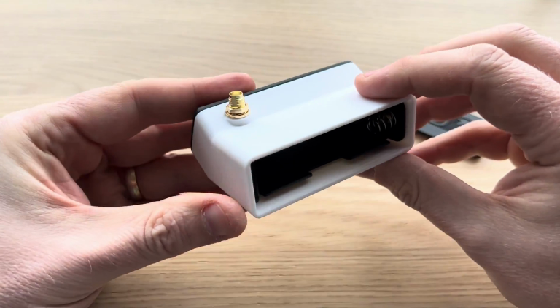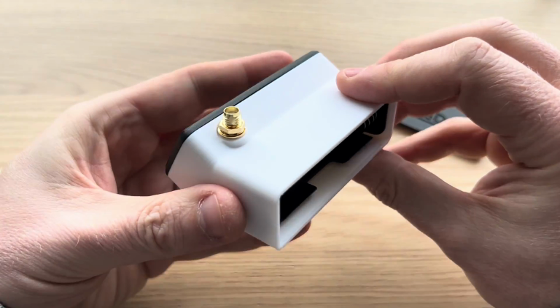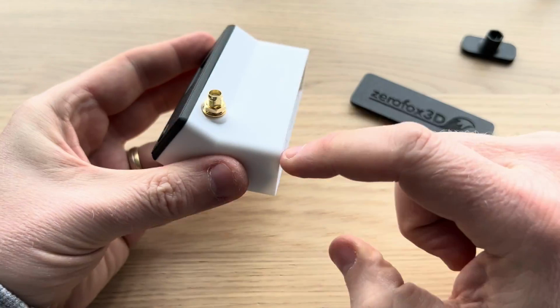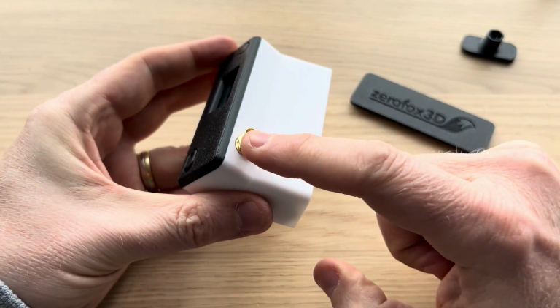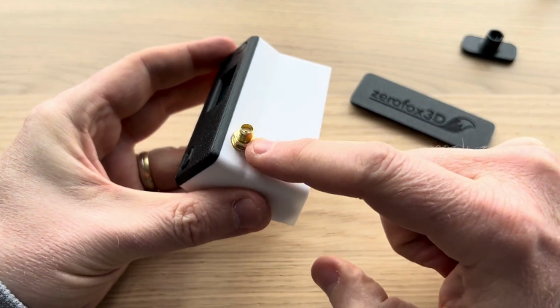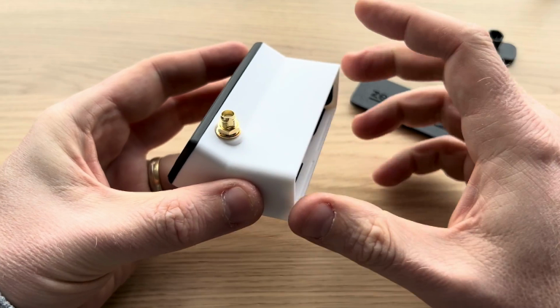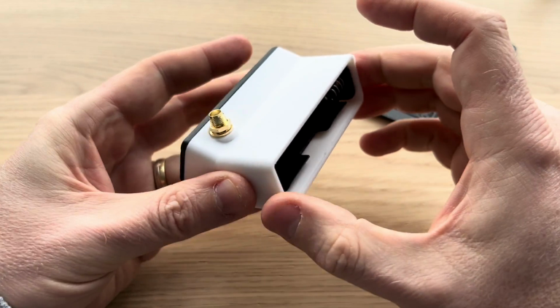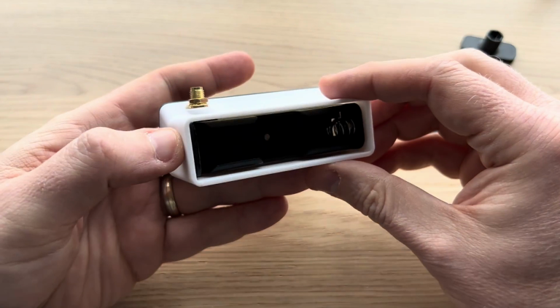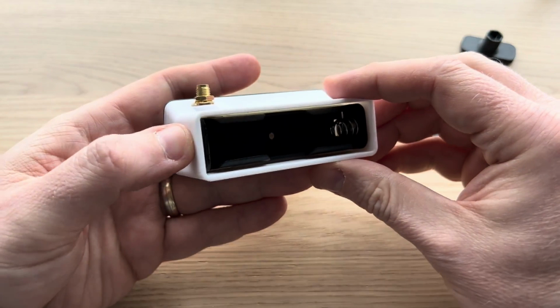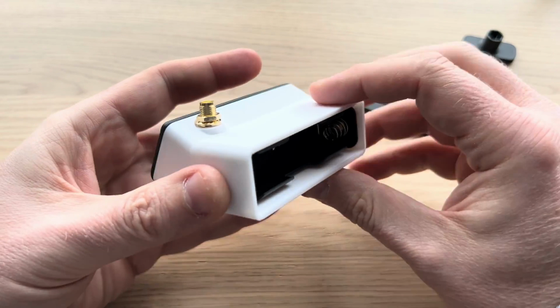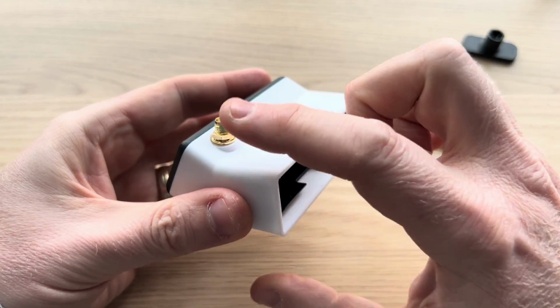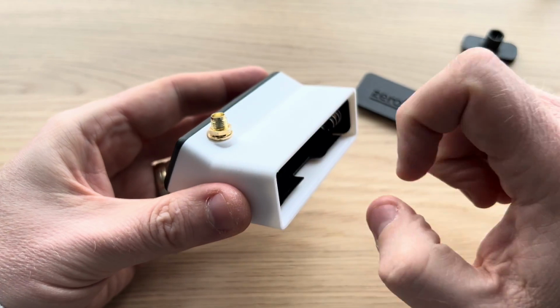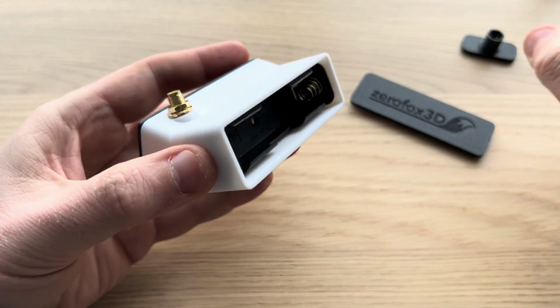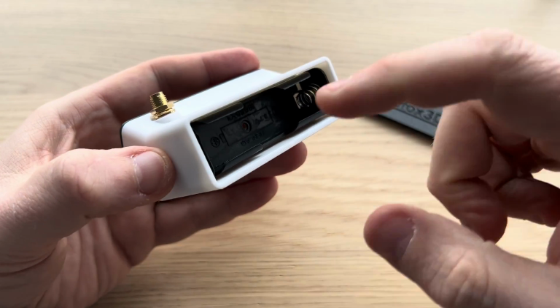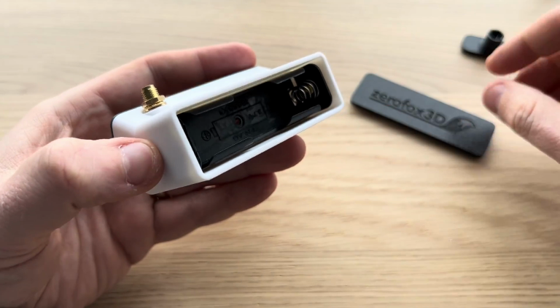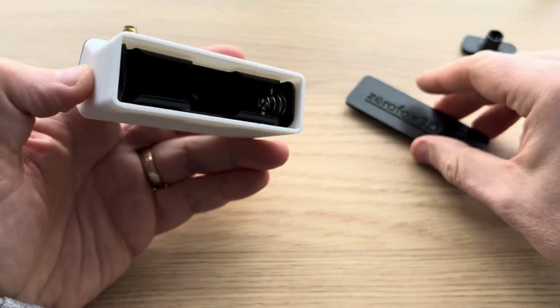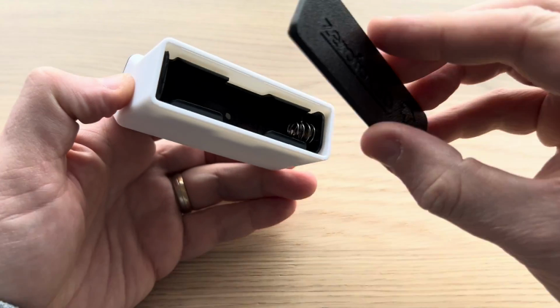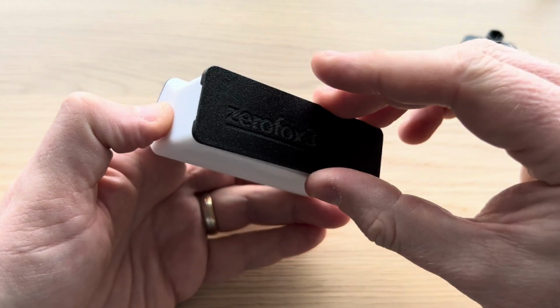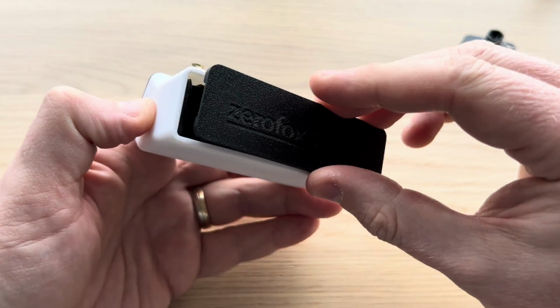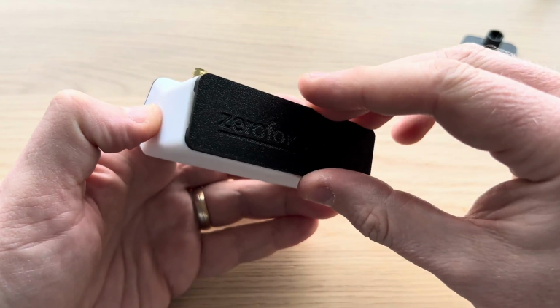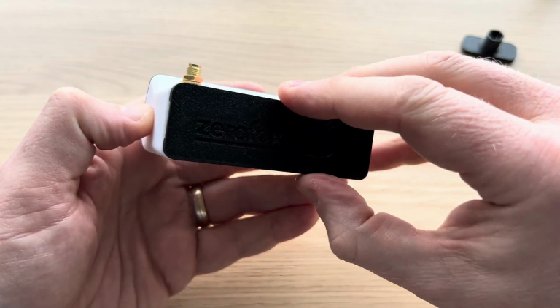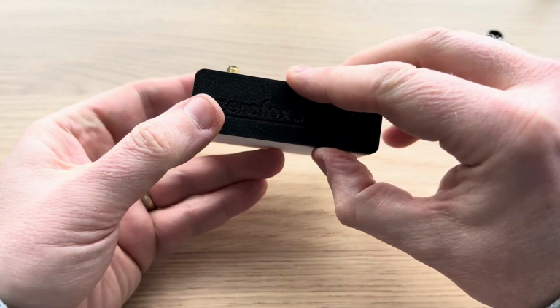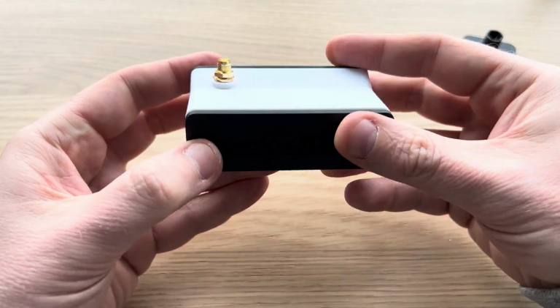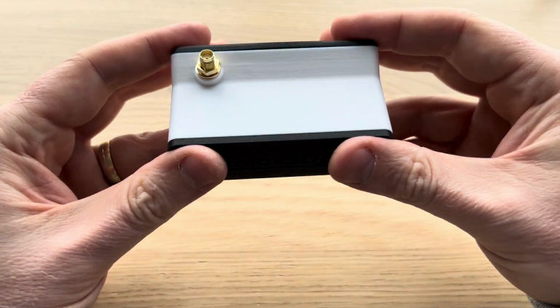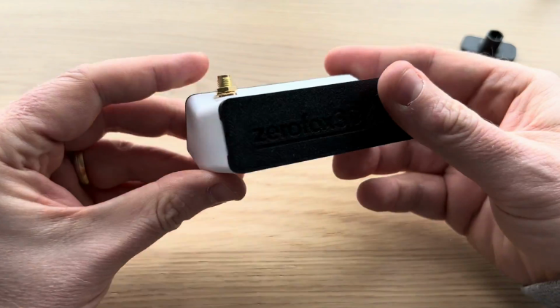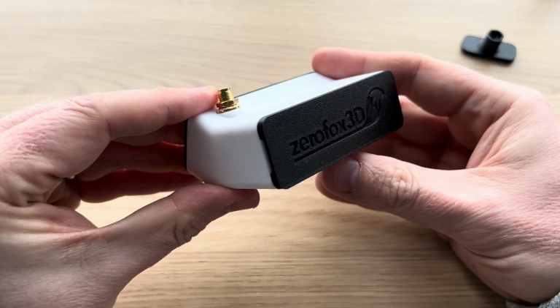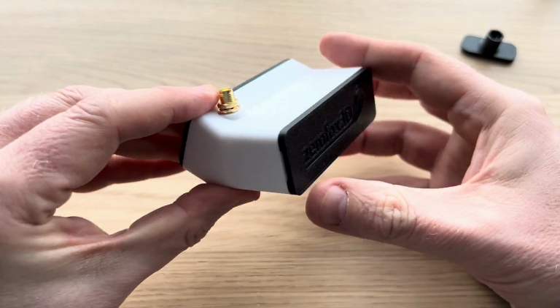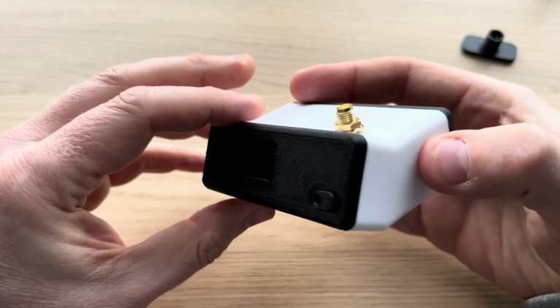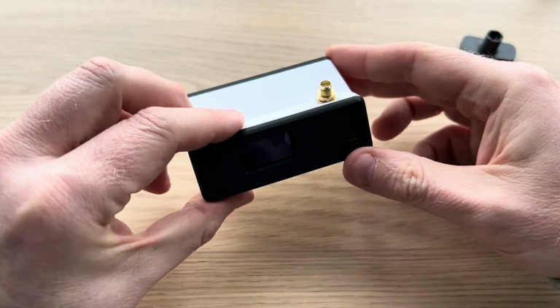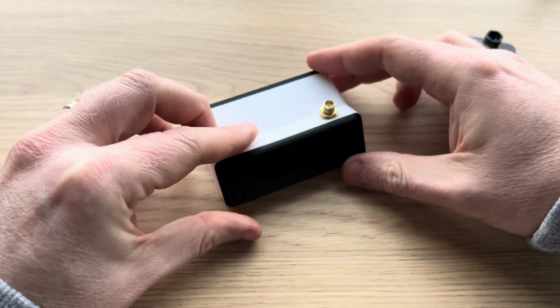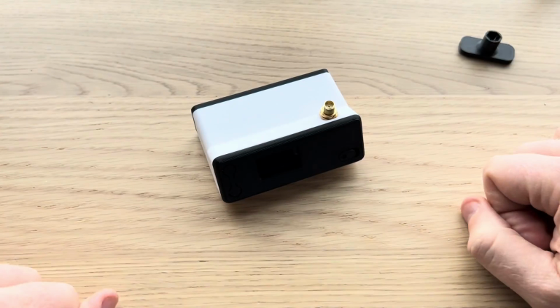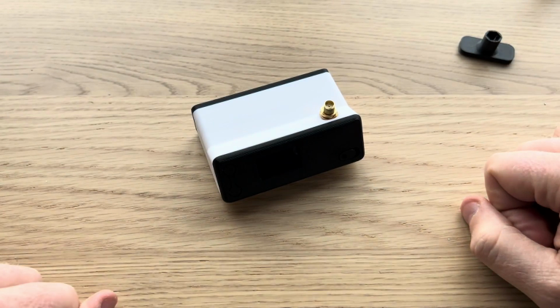Get your battery case in properly. You want to put your antenna on first — install the antenna first — then pop your battery in, and then the back cover just pops on. And that is your complete bender!